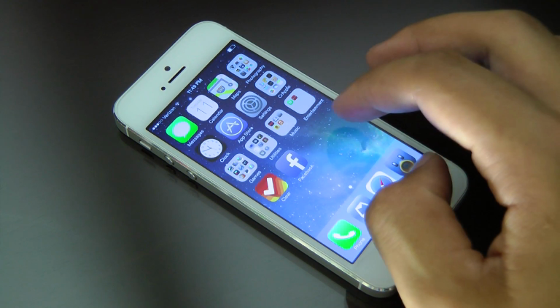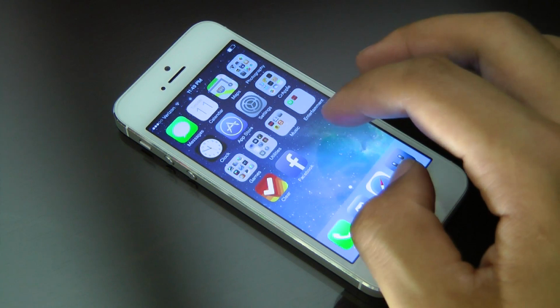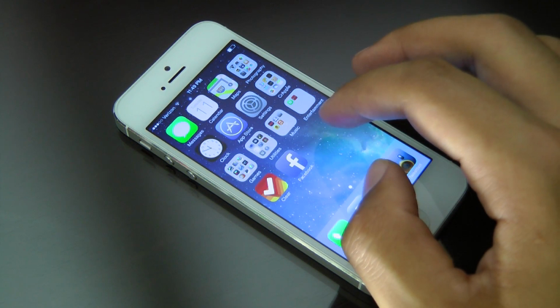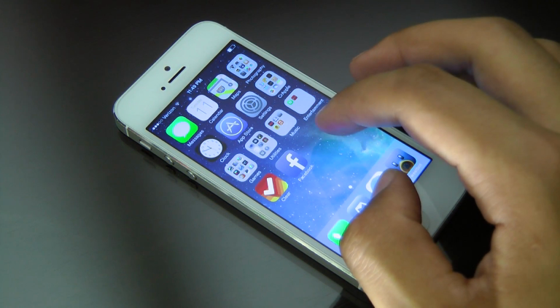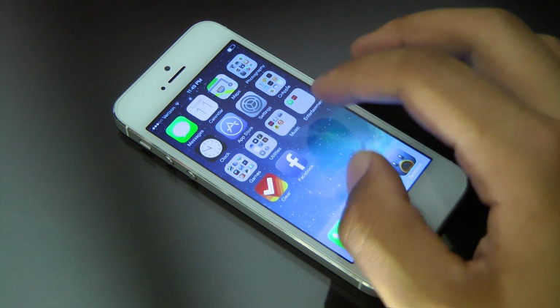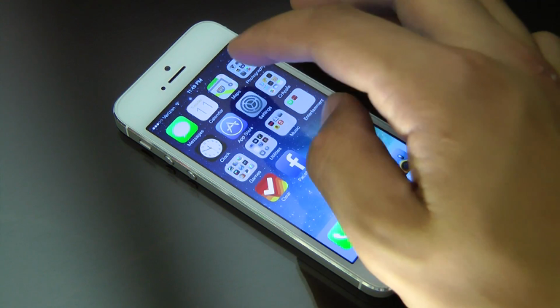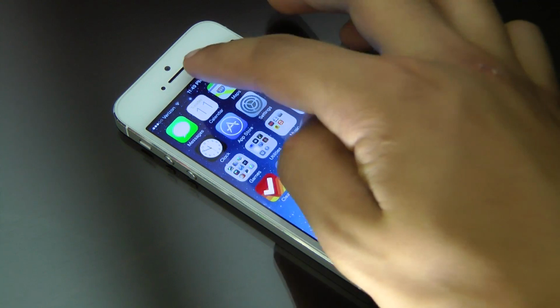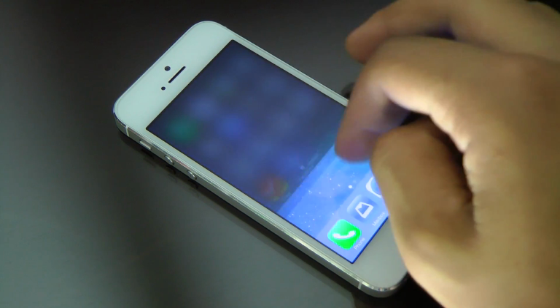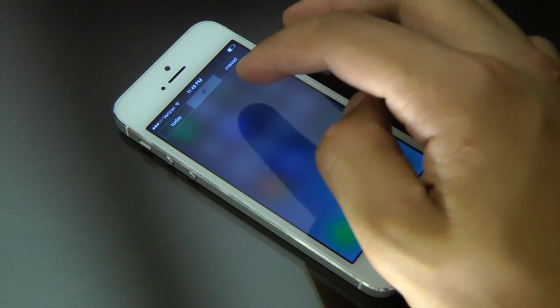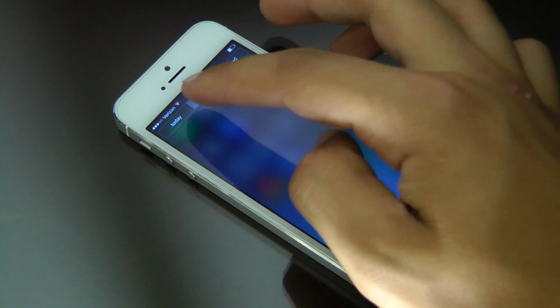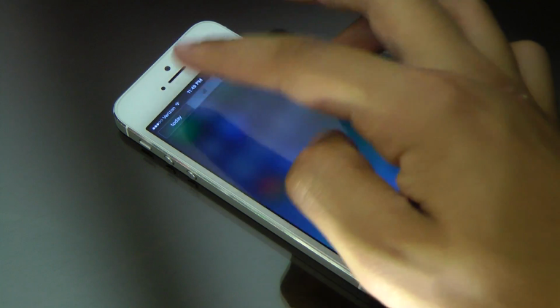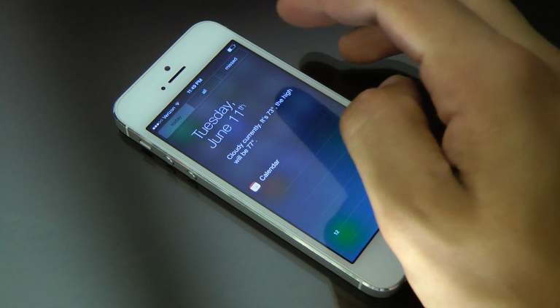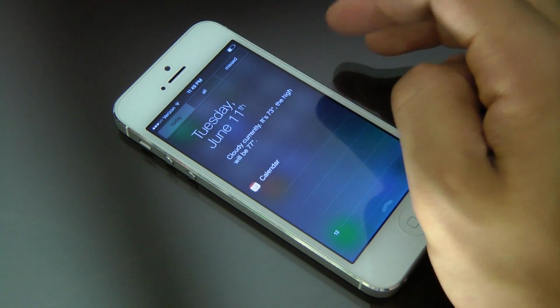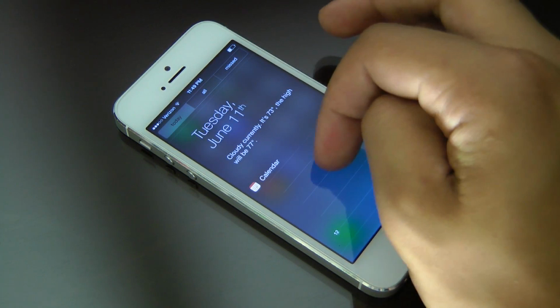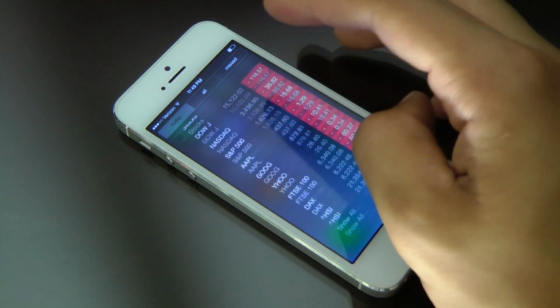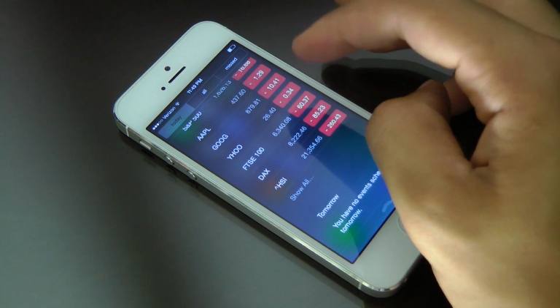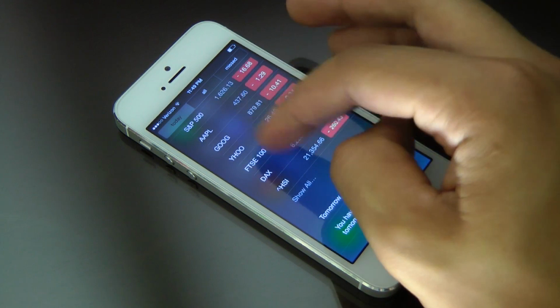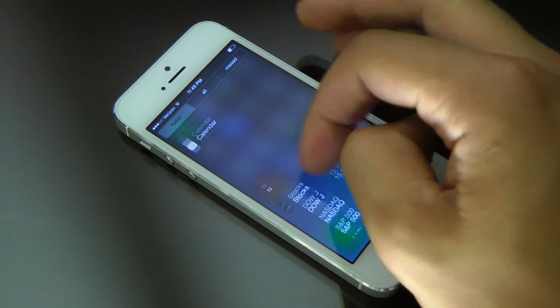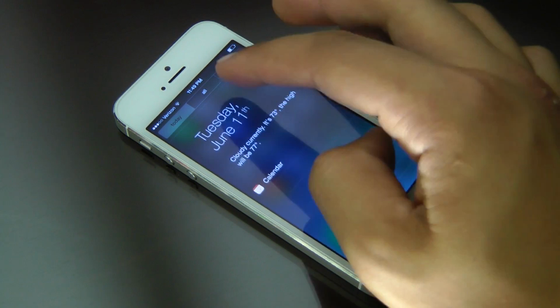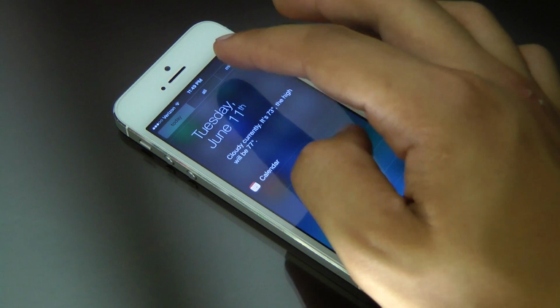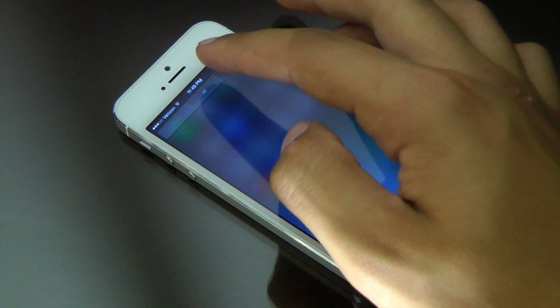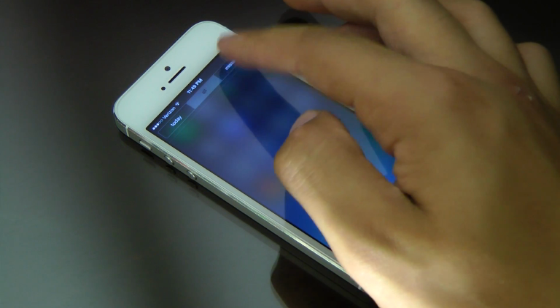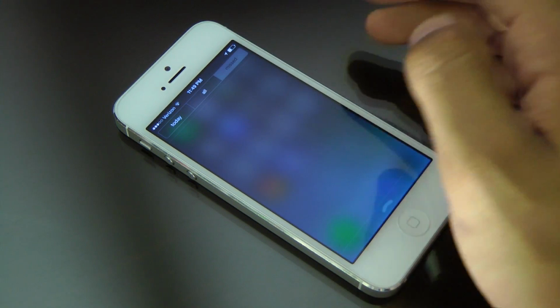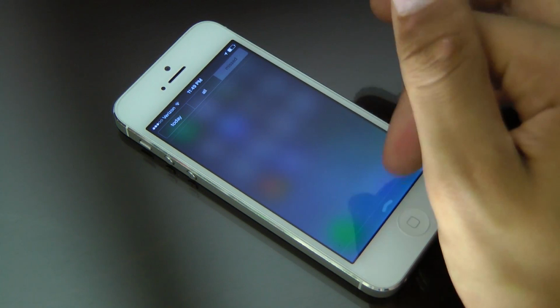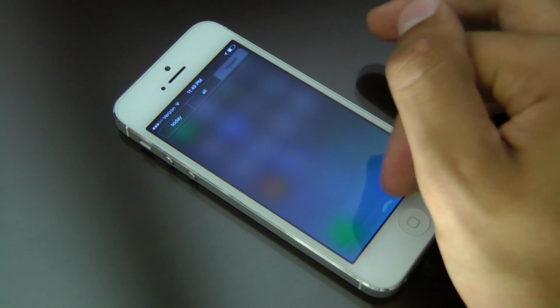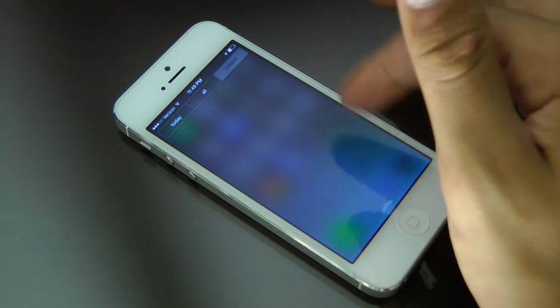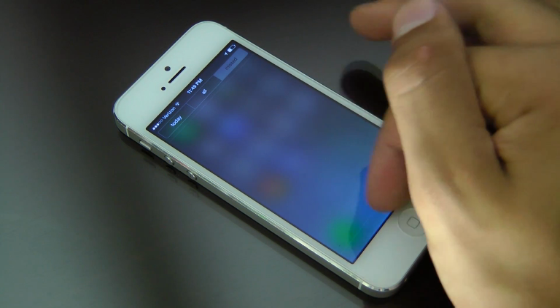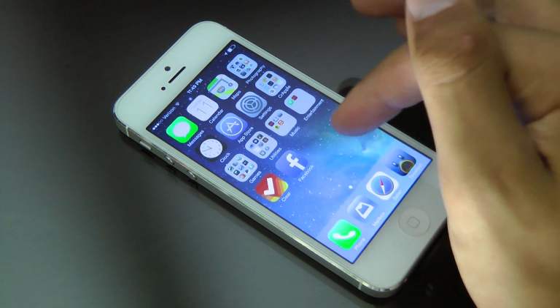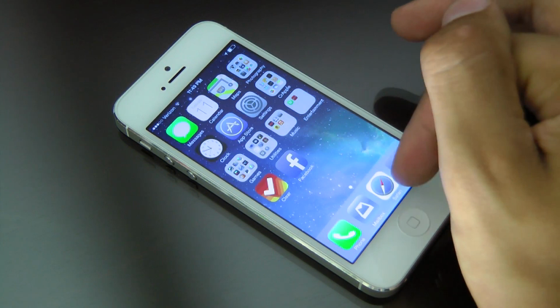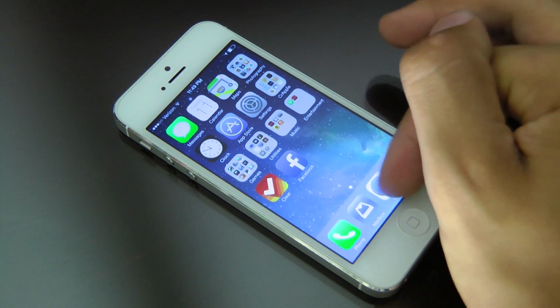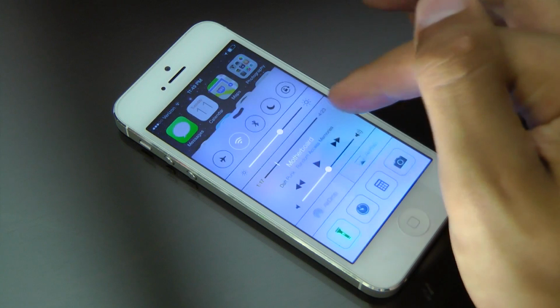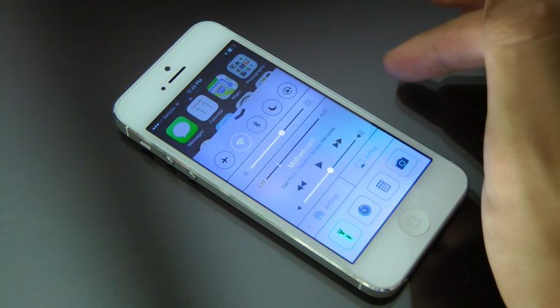Notification center has a new feature where you can go to your Today view to see calendar events and stock prices and stuff like that. You can also see all your notifications and your missed ones, like missed text messages or missed phone calls. Definitely pretty cool.